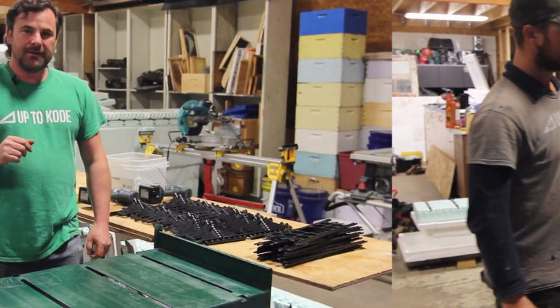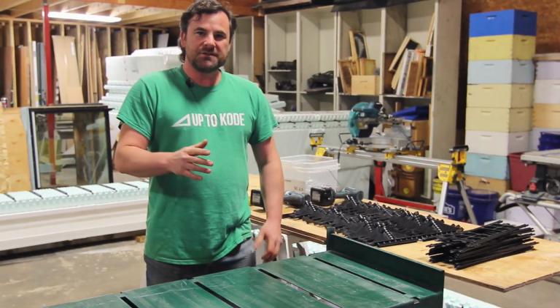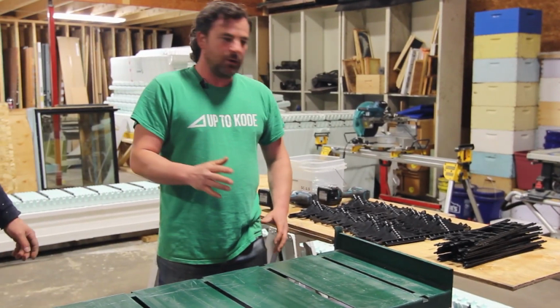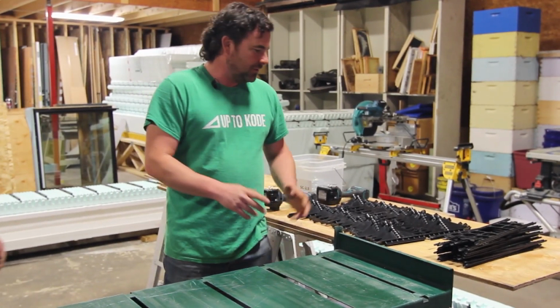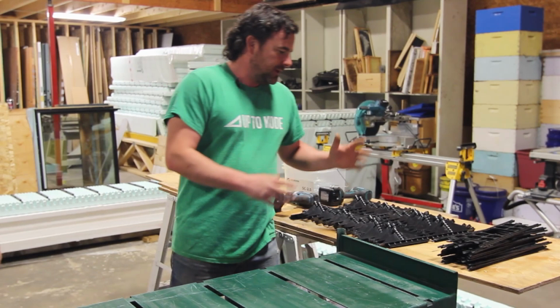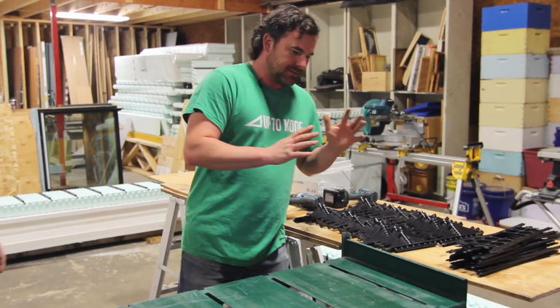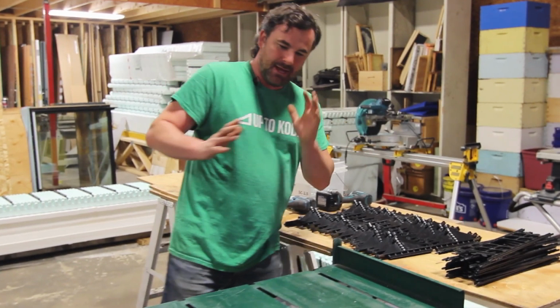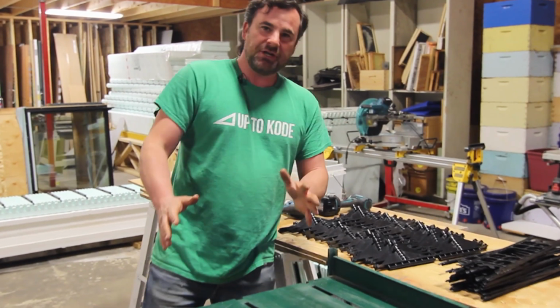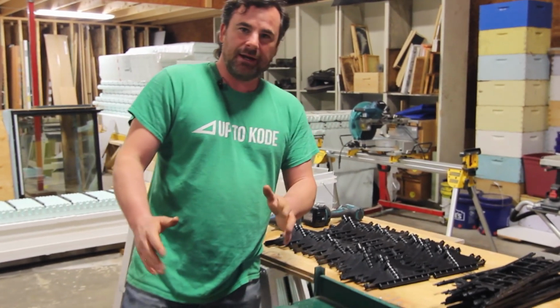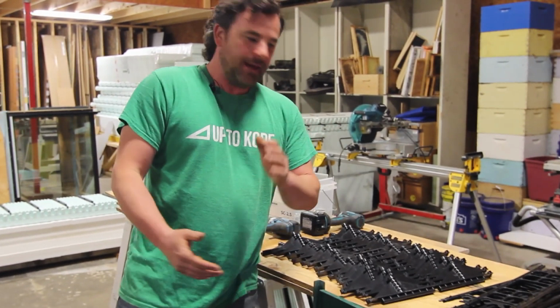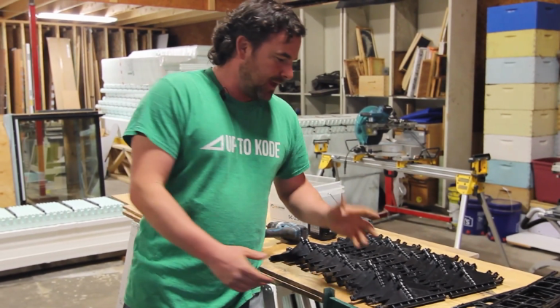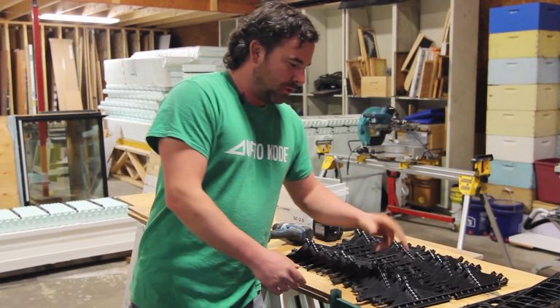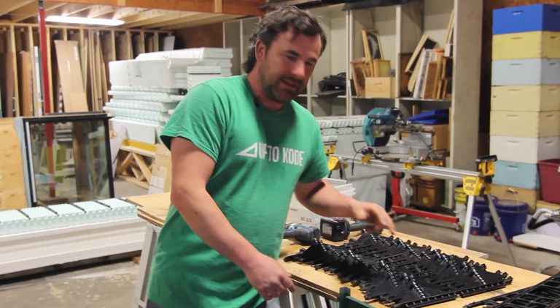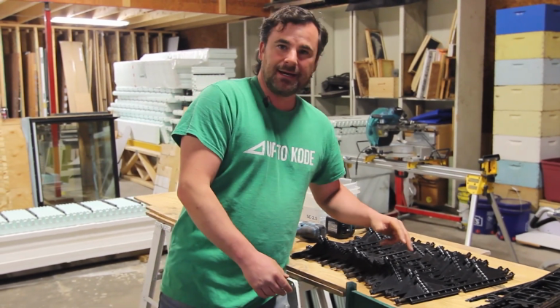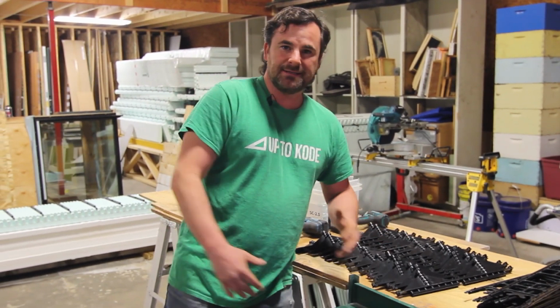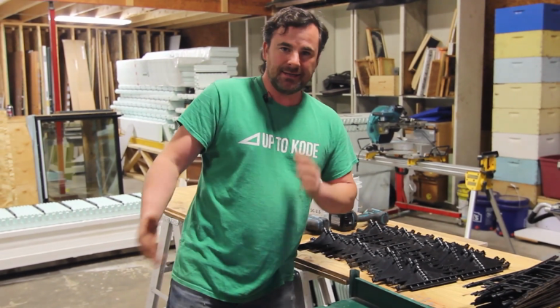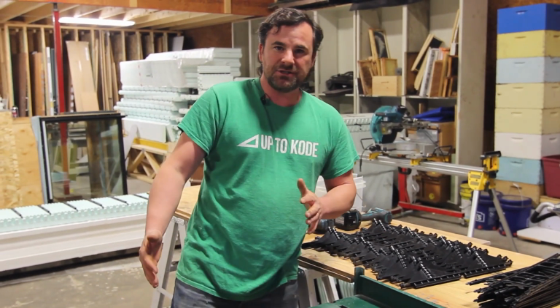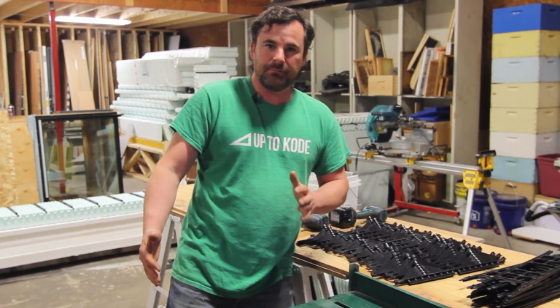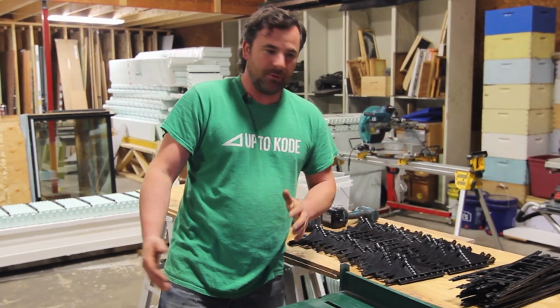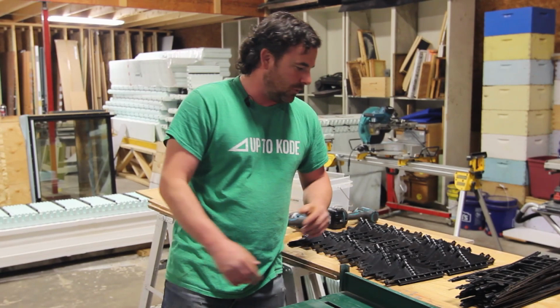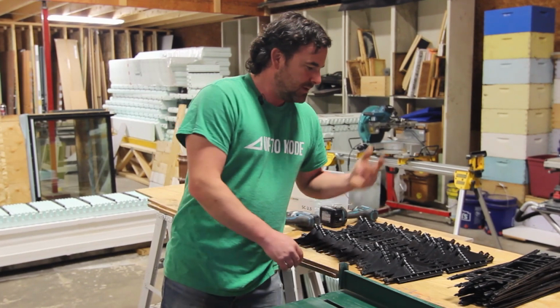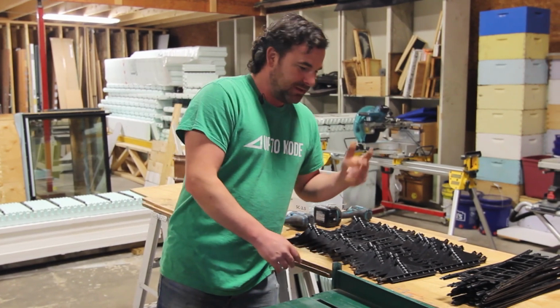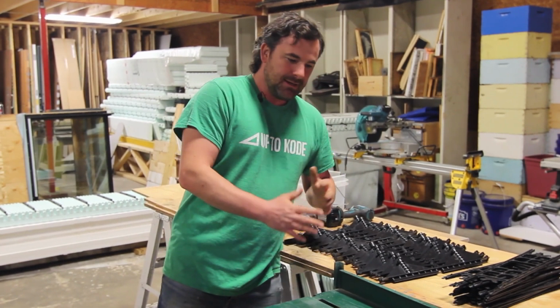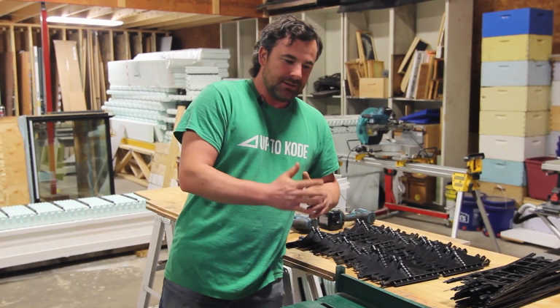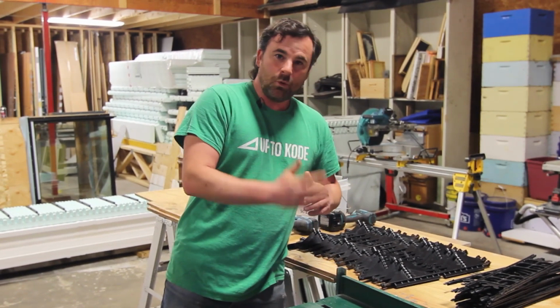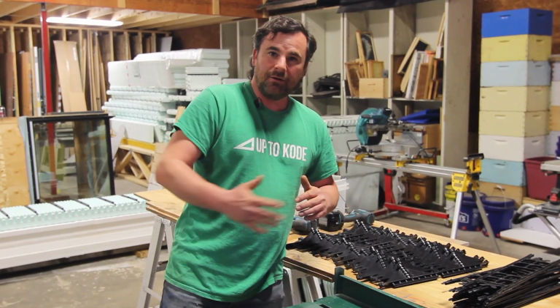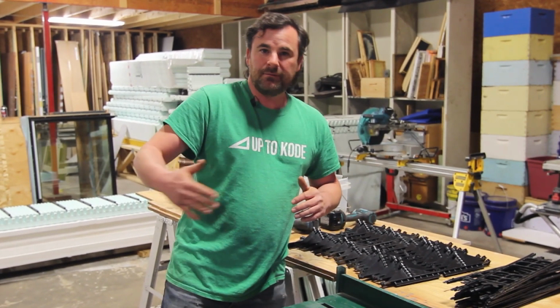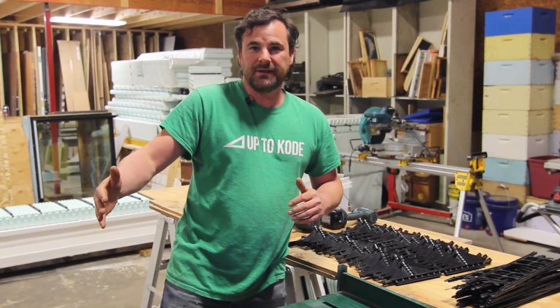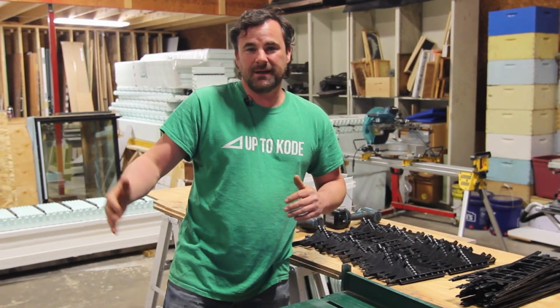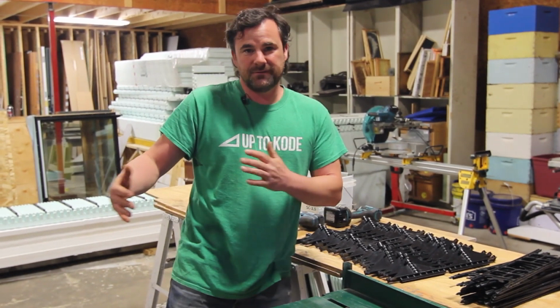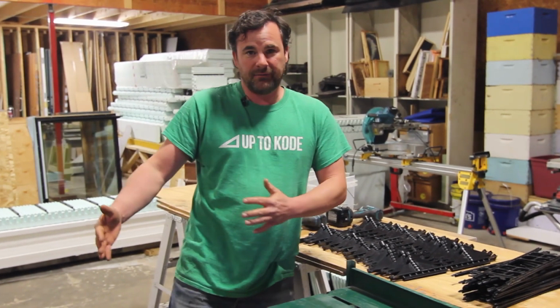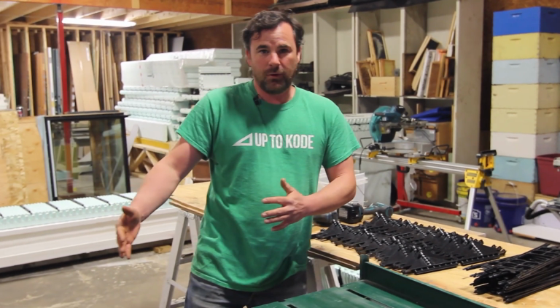First thing you want to do is get your jig ready and get the multi-link ties attached to your plywood form. You need 12 multi-link ties for every form.